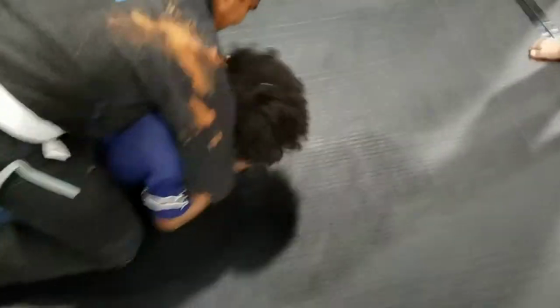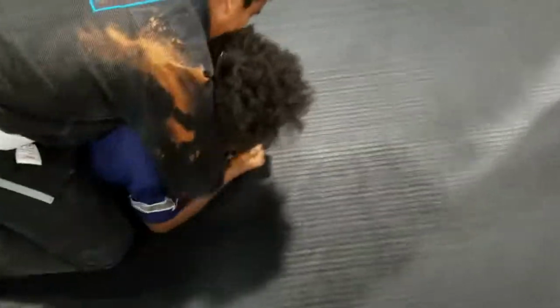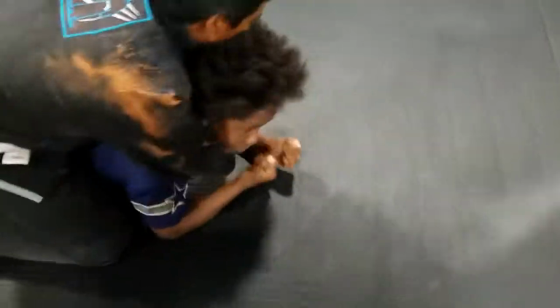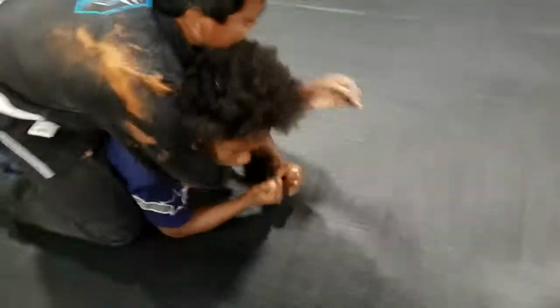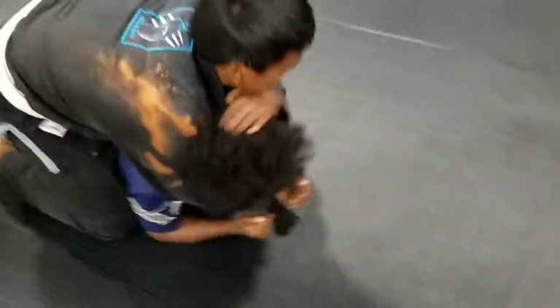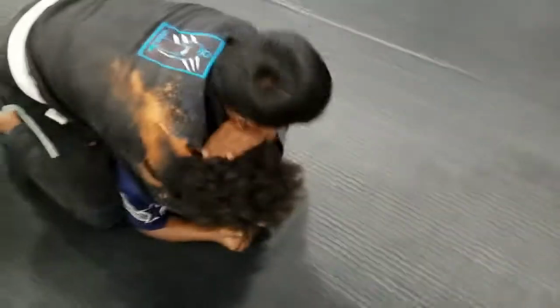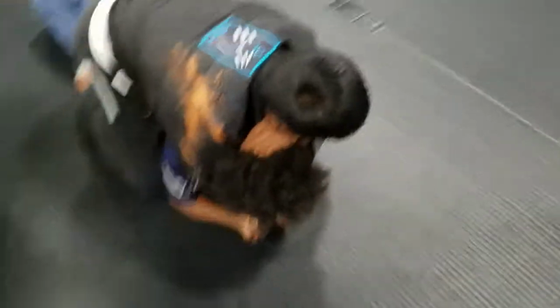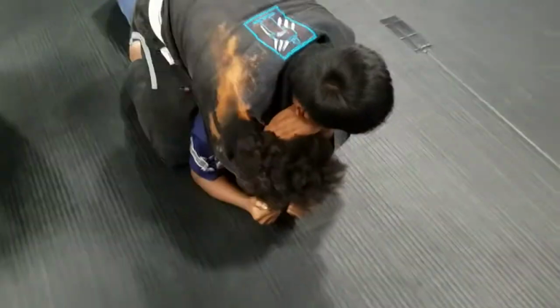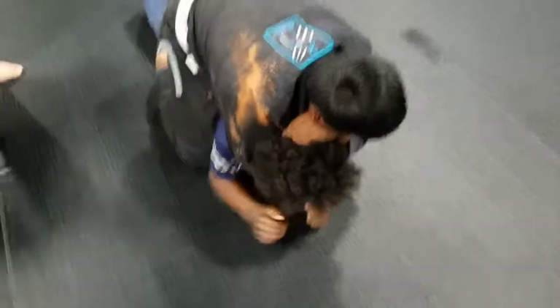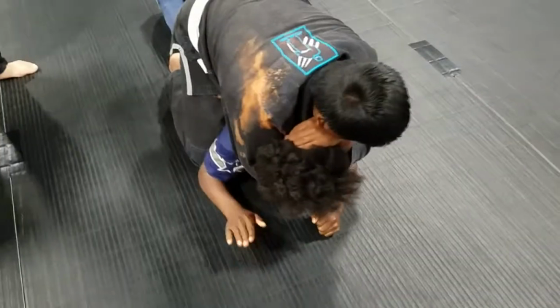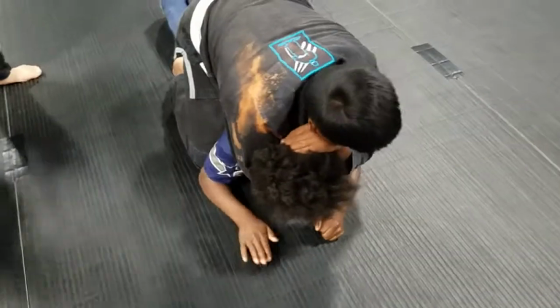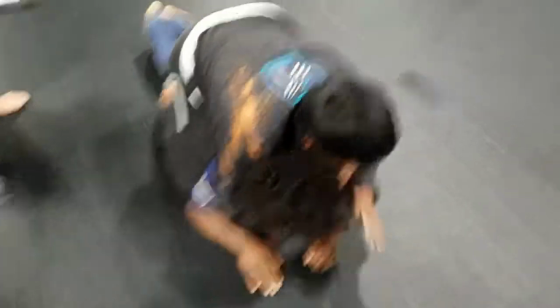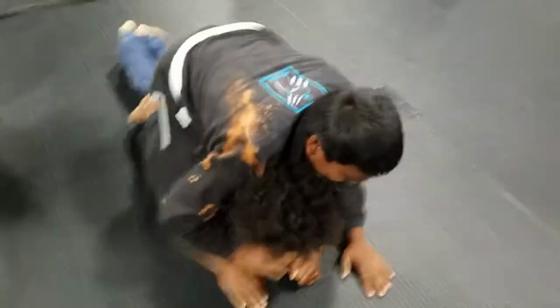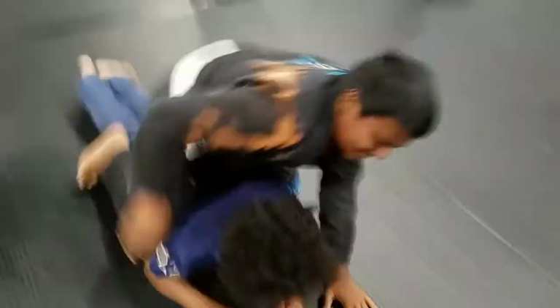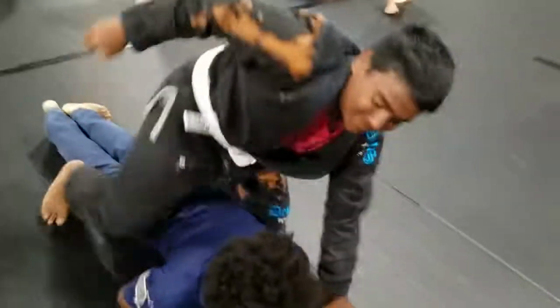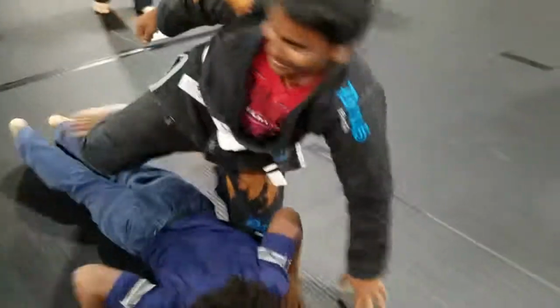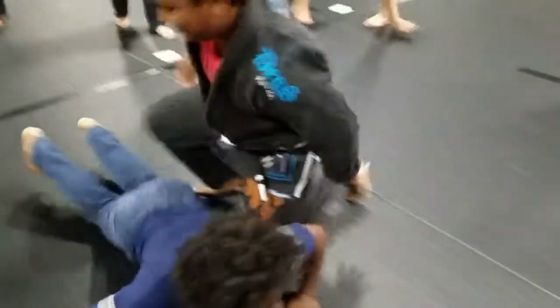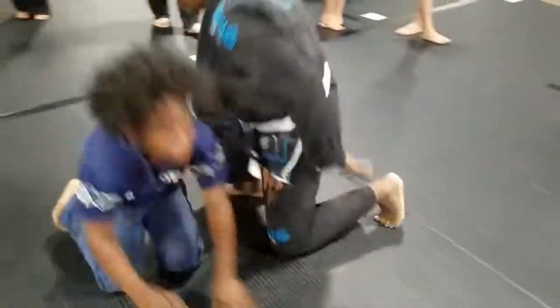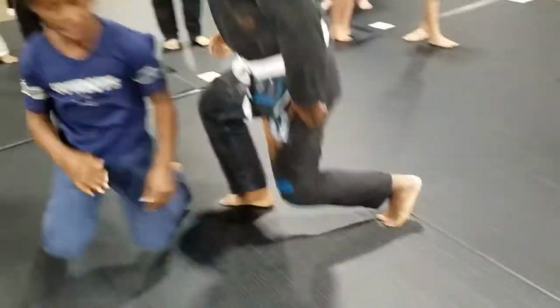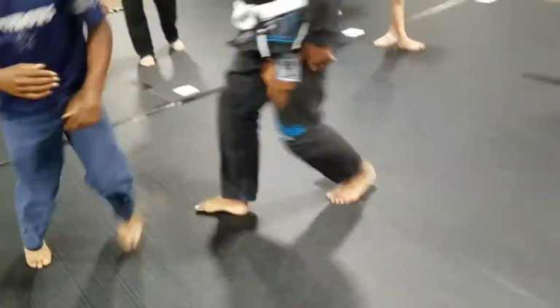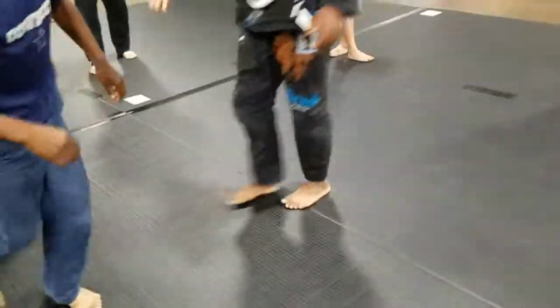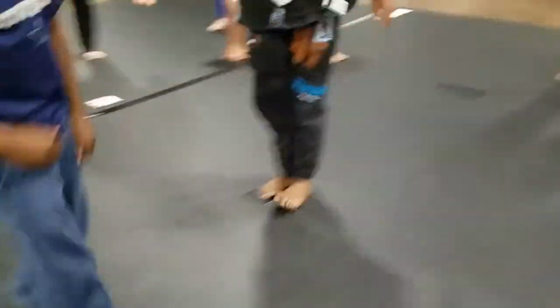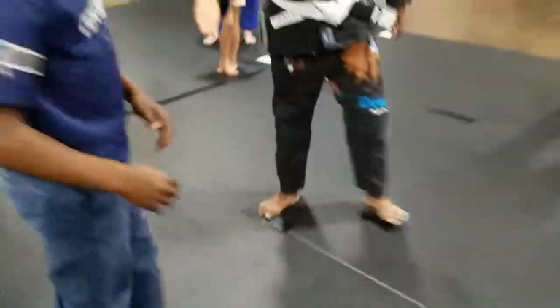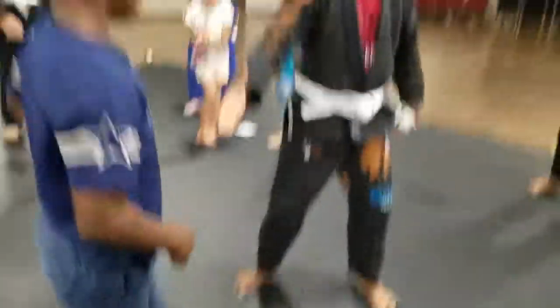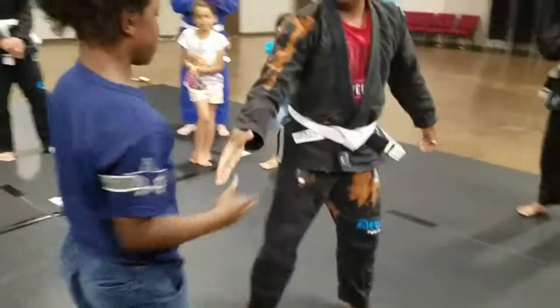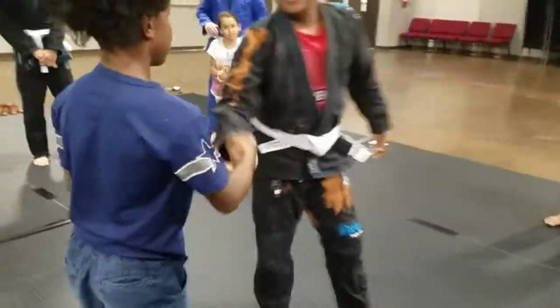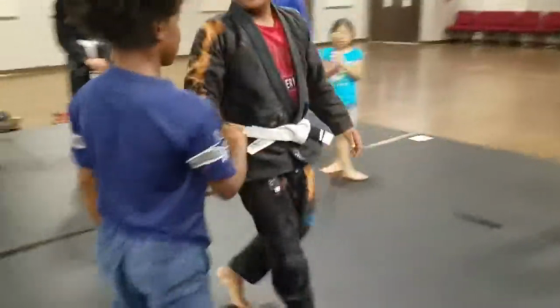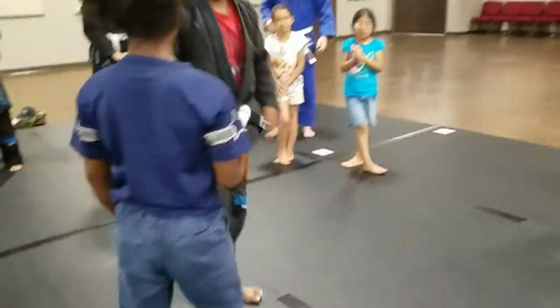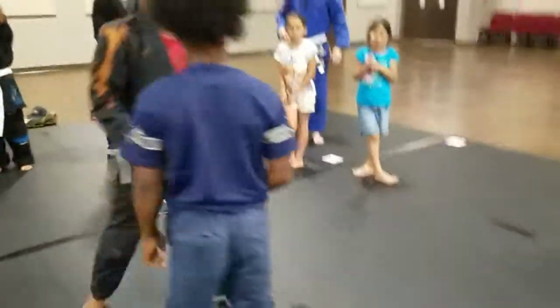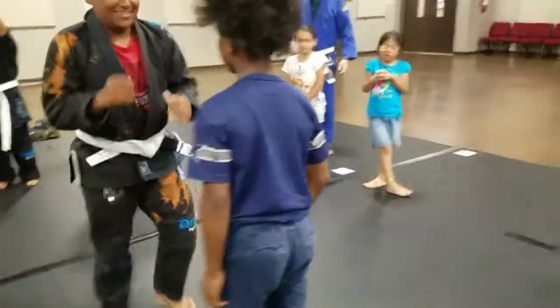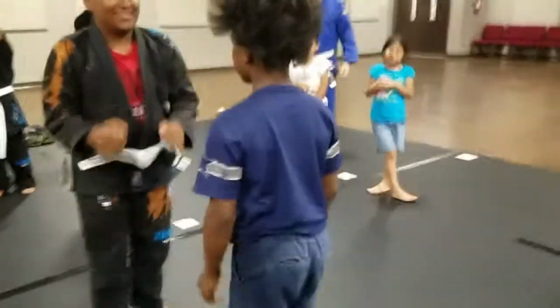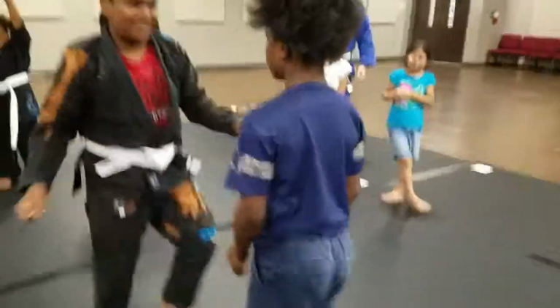Then what do you do? Good job, guys. All right, Makai, your turn. Now your turn to do it on Hari. All right, Hari's the bully.